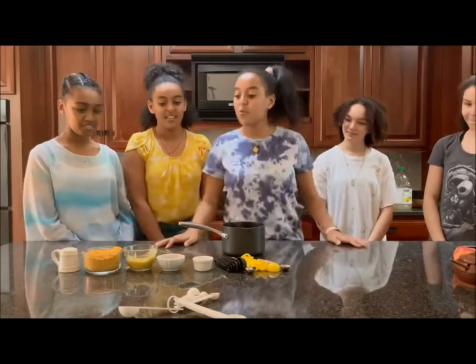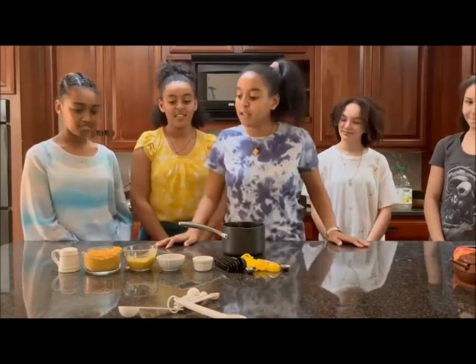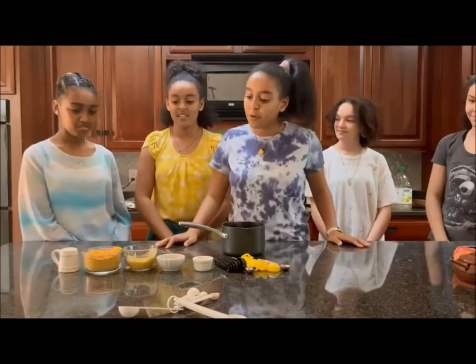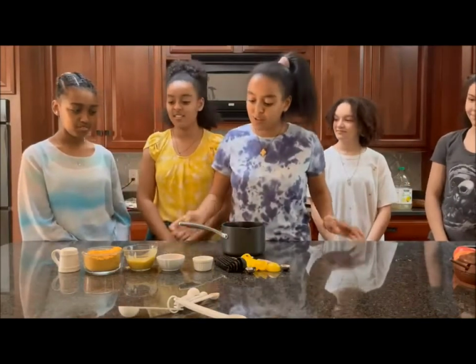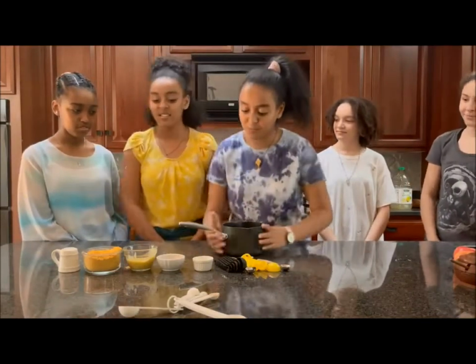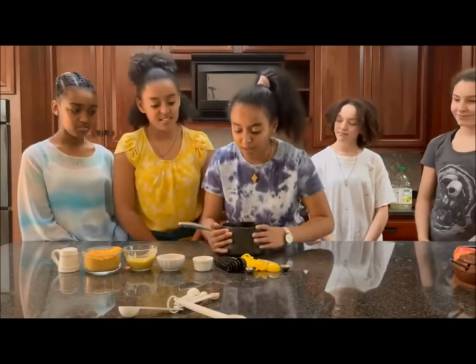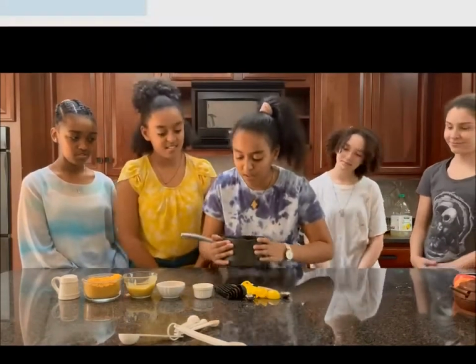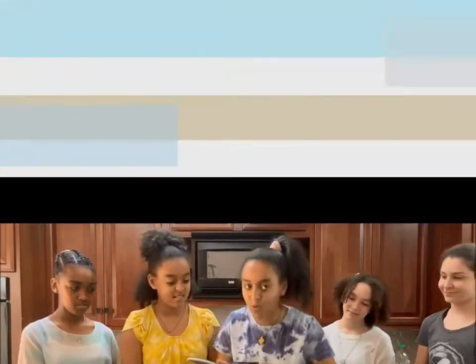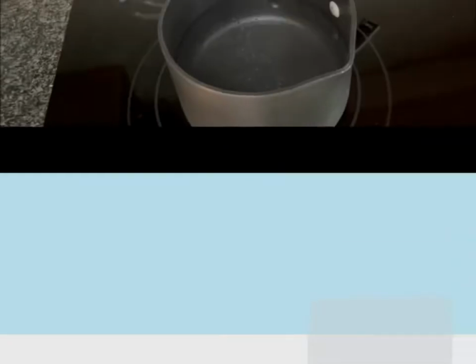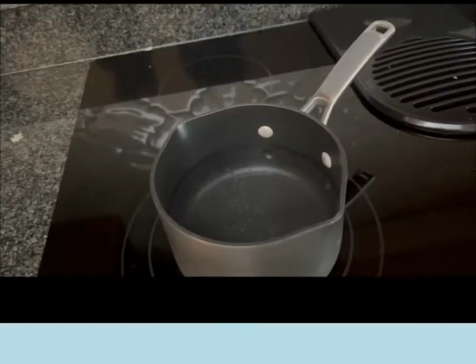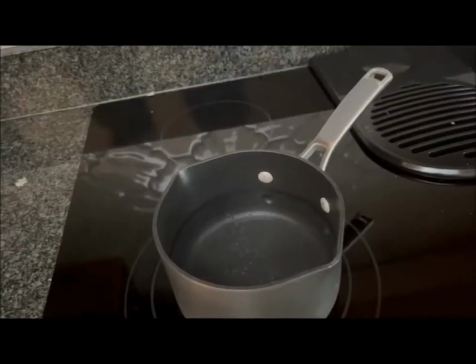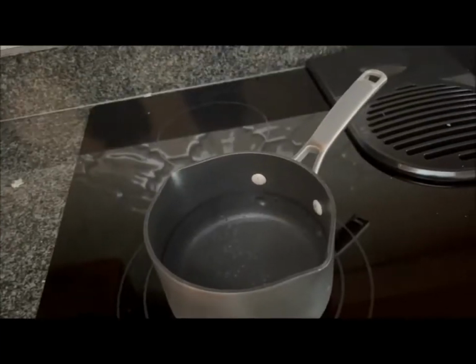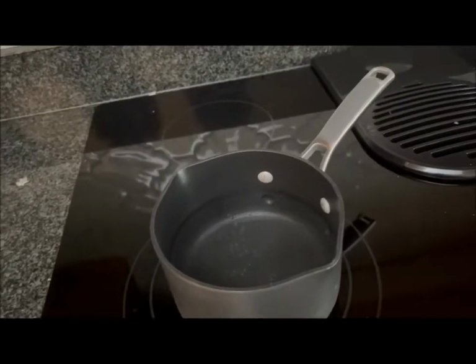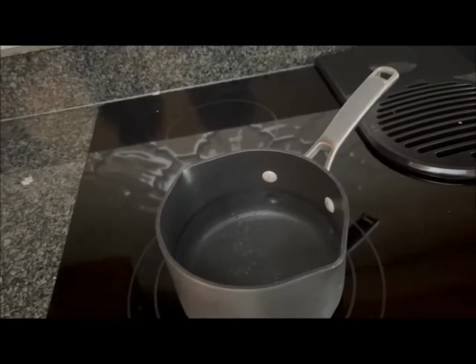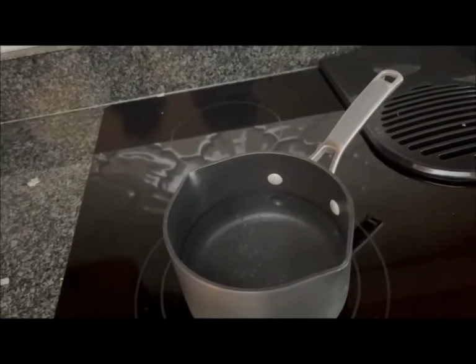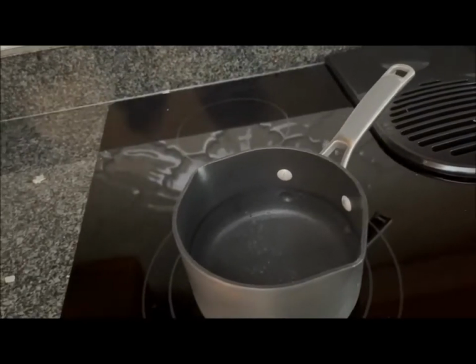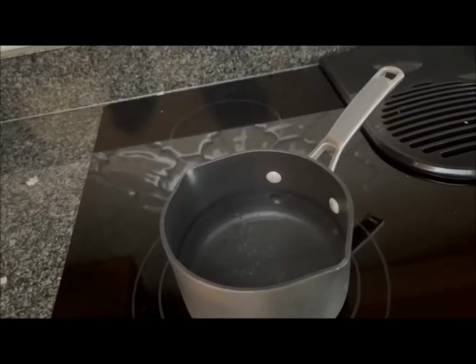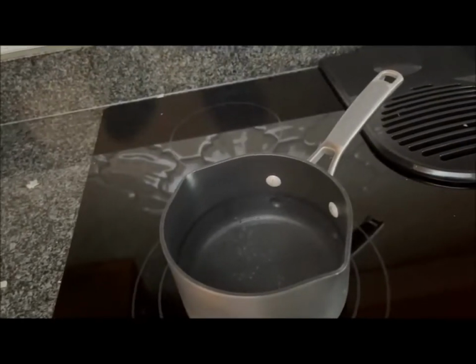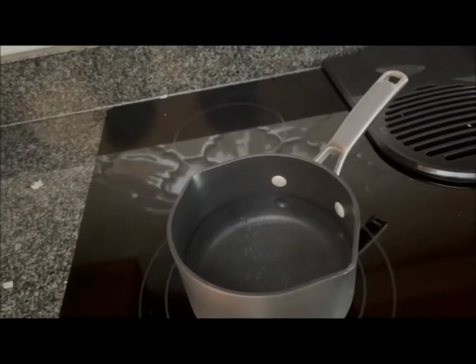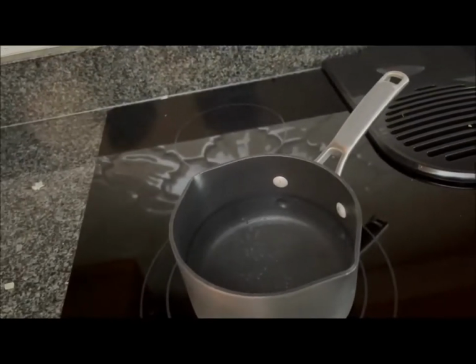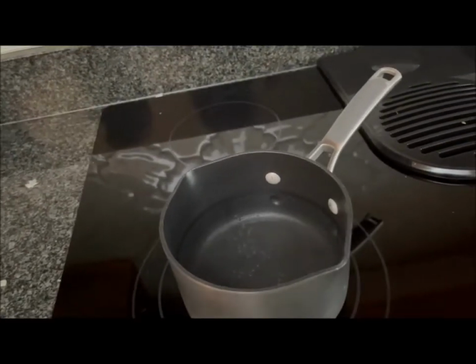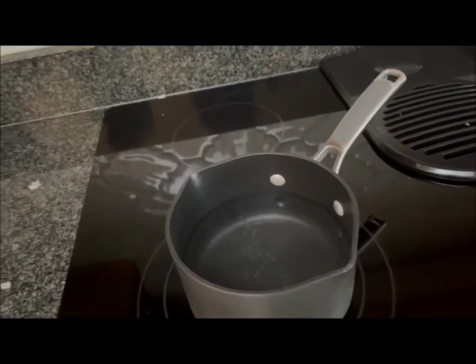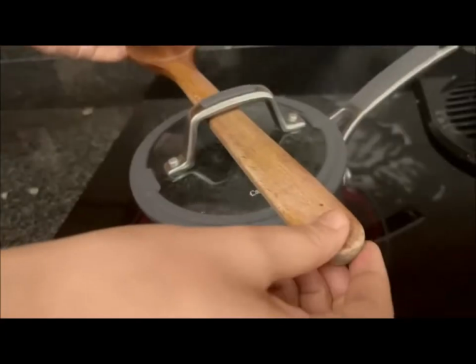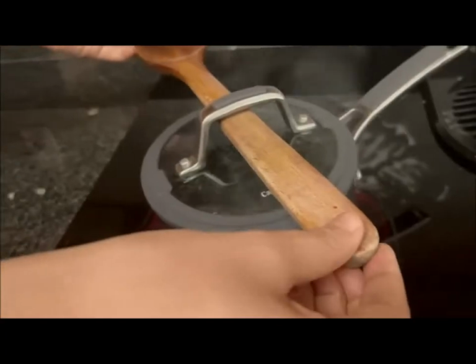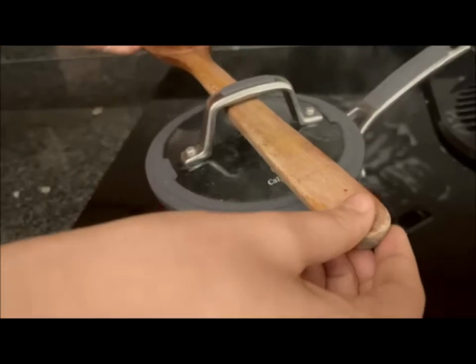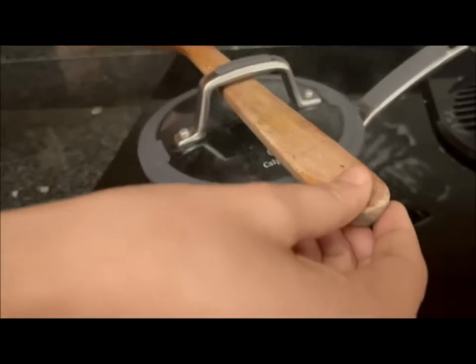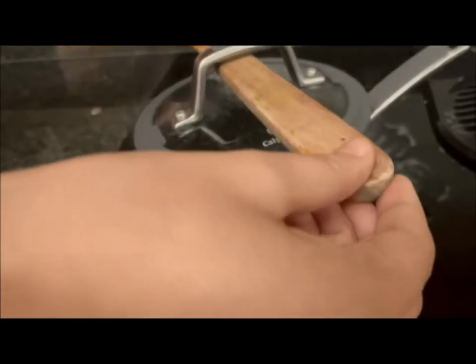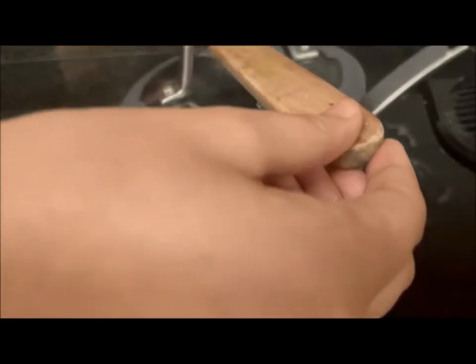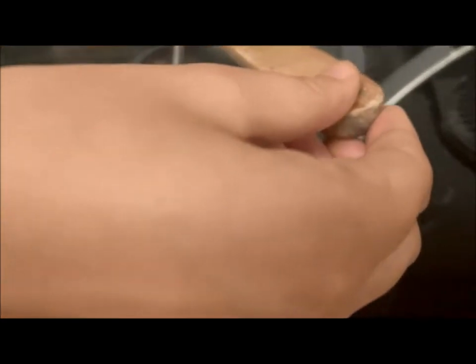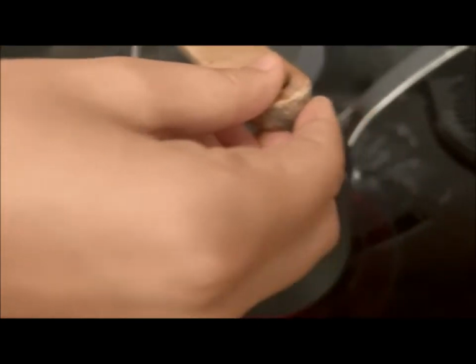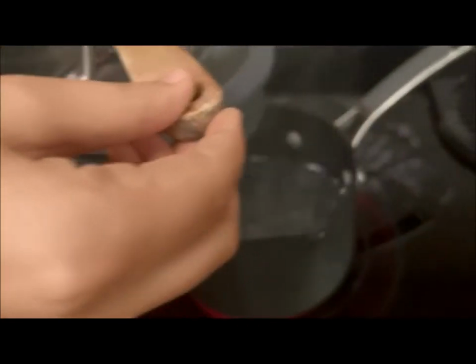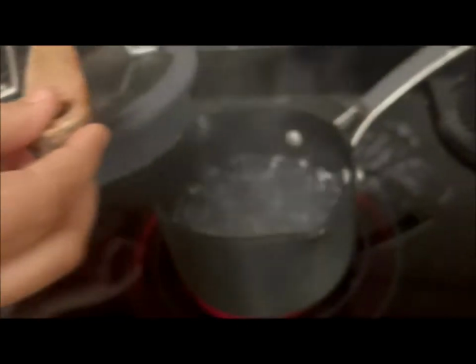Right now we're going to be boiling the water for approximately 10 minutes, so see you then. We're going to open the lid after 10 minutes.